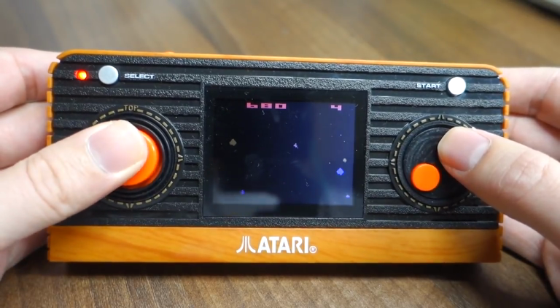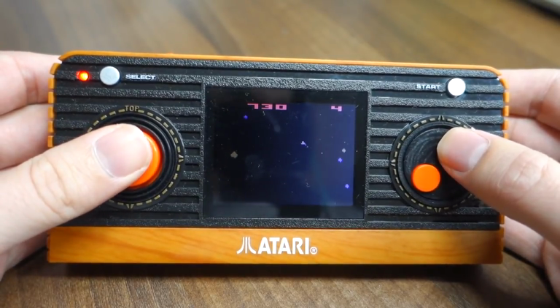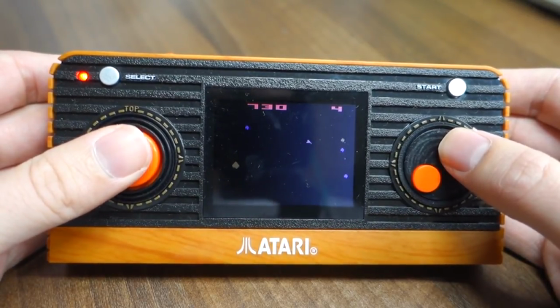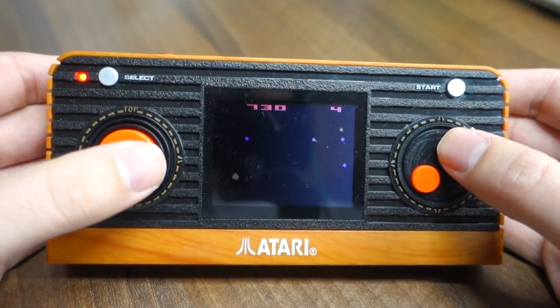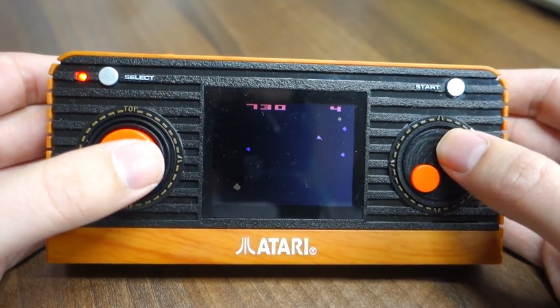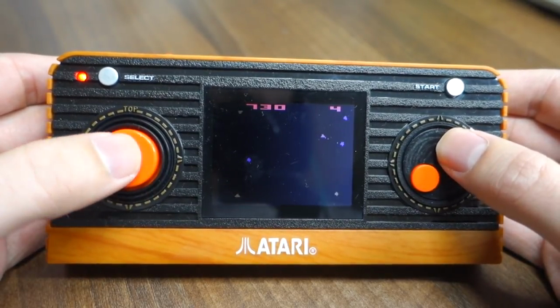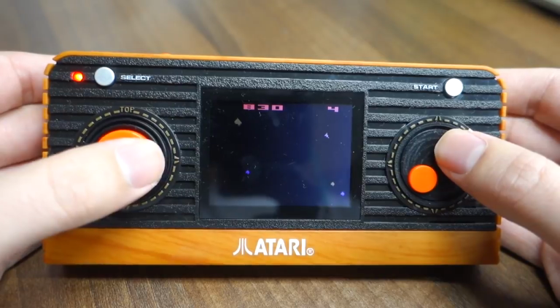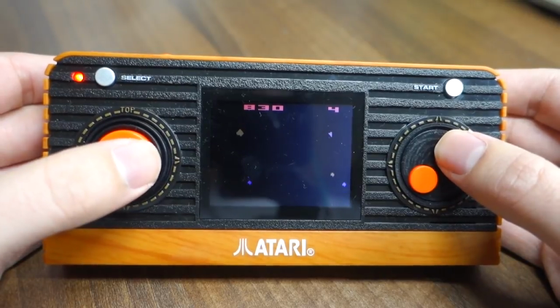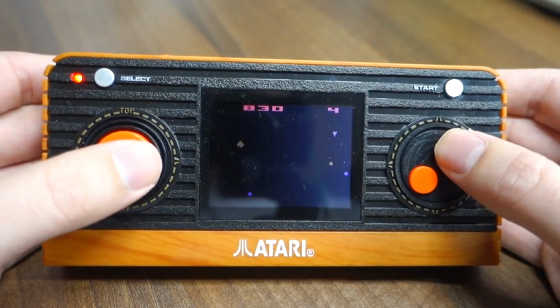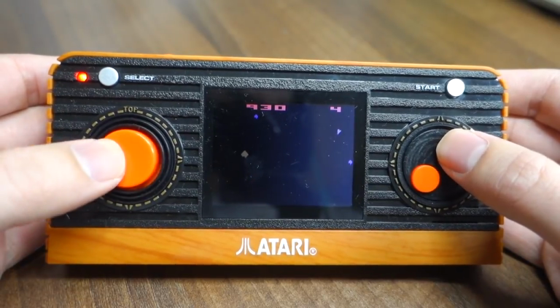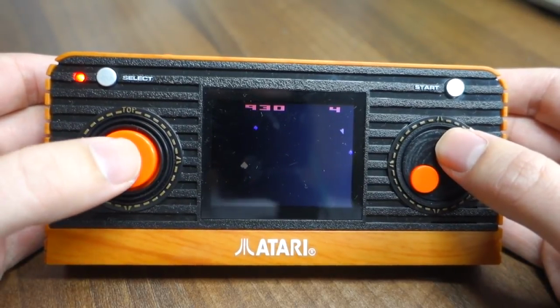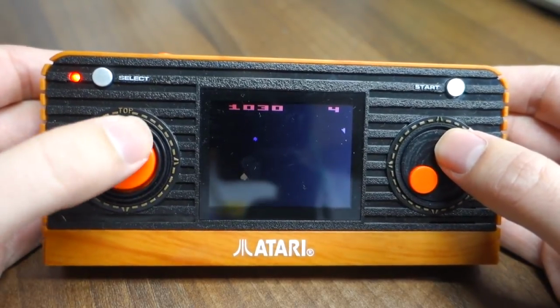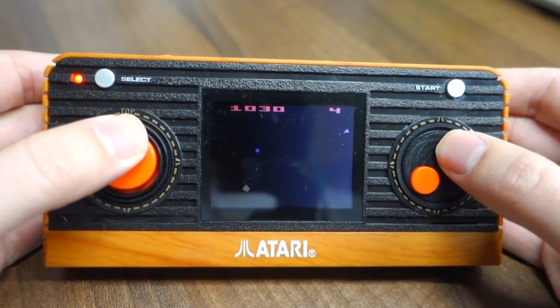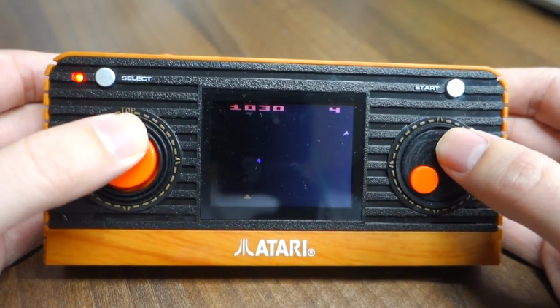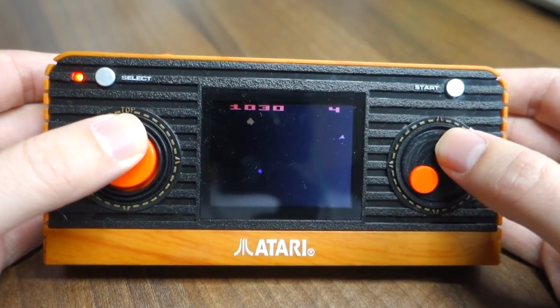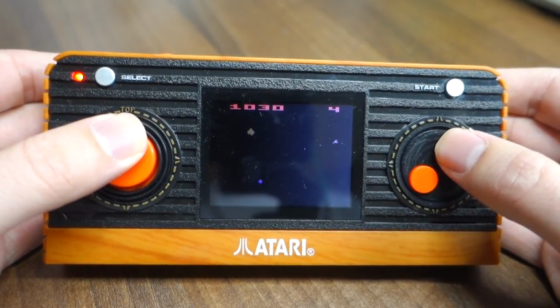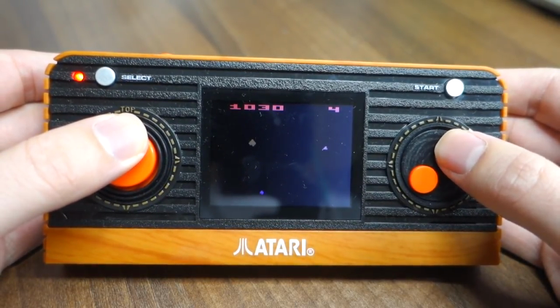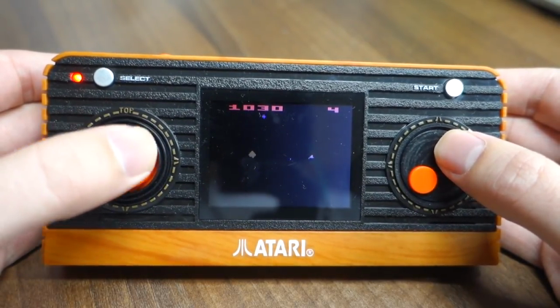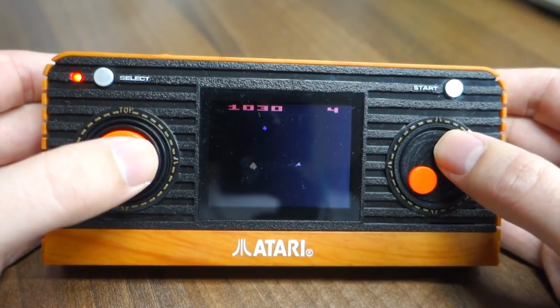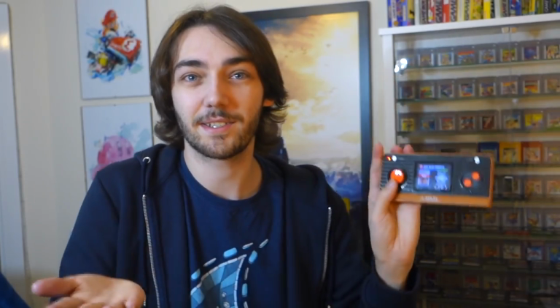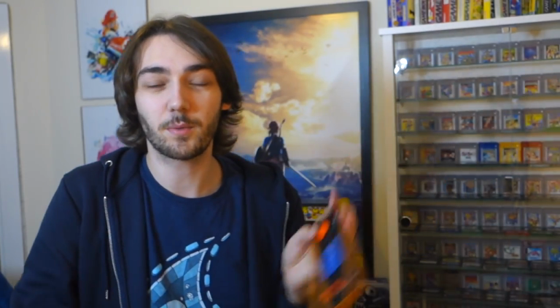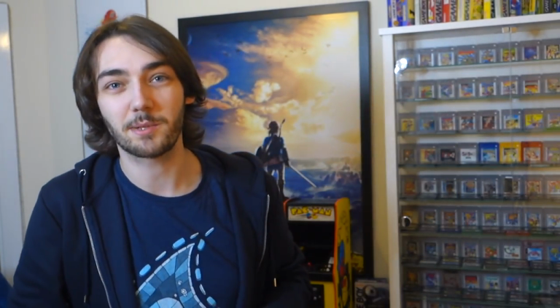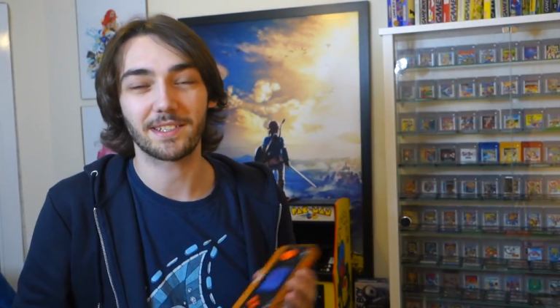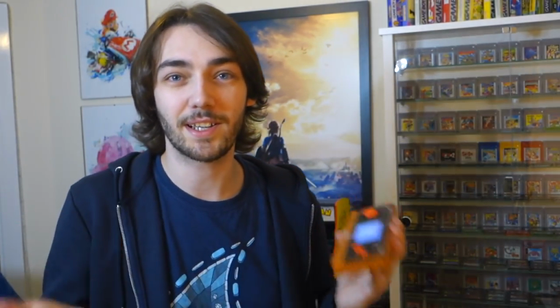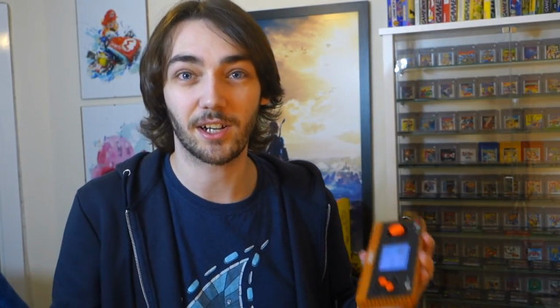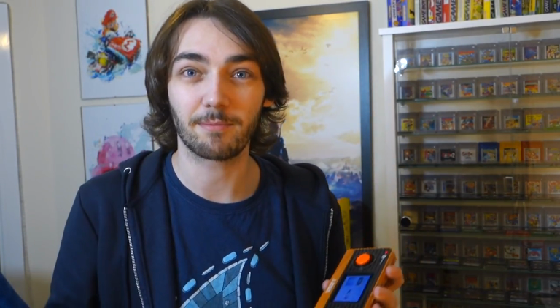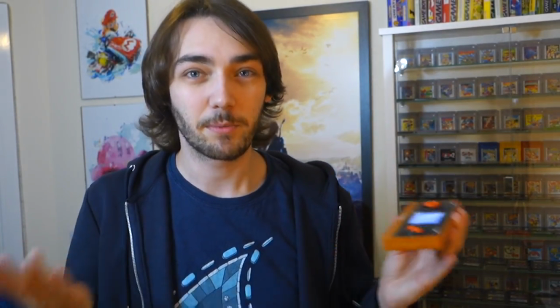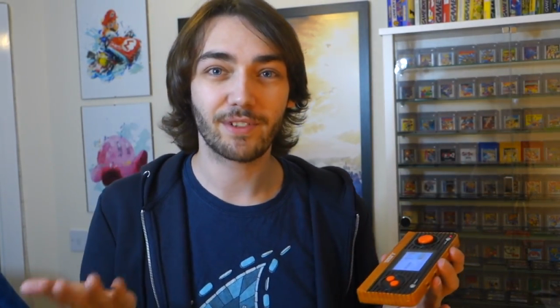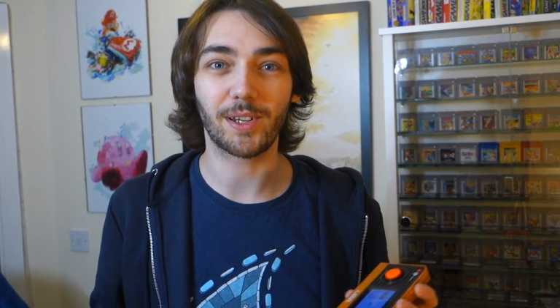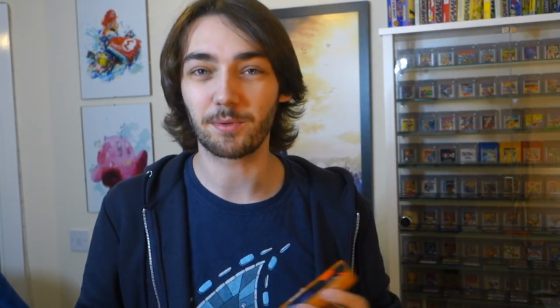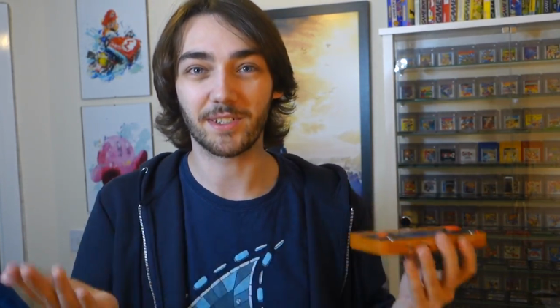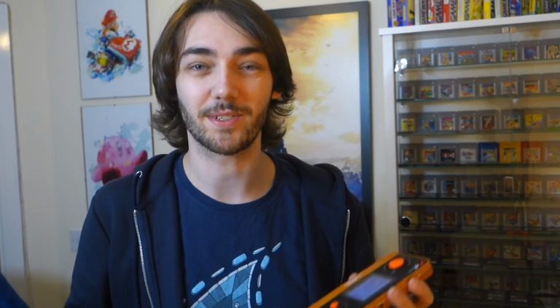The controls are fine — it's got this squidgy circle thing instead of a D-pad, which I'm not too fond of, but overall it's okay. It's a nice way to experience some classic Atari games without having to plug in the actual big Atari console.